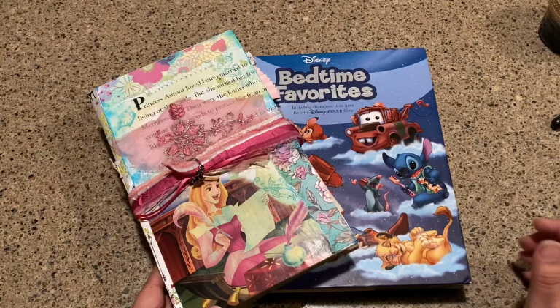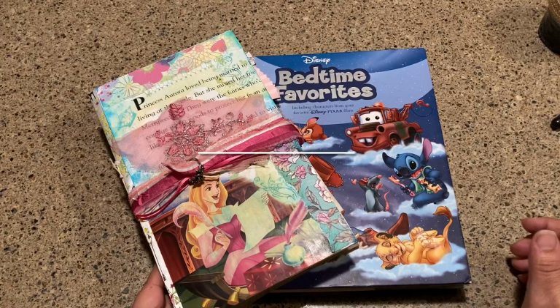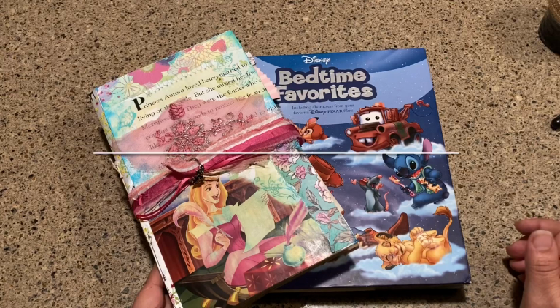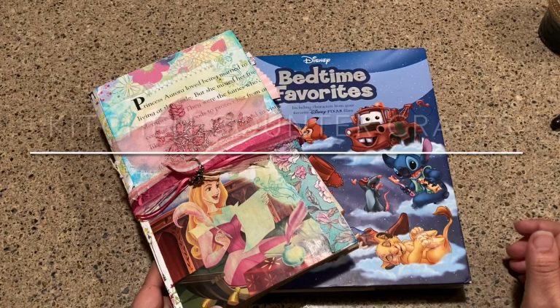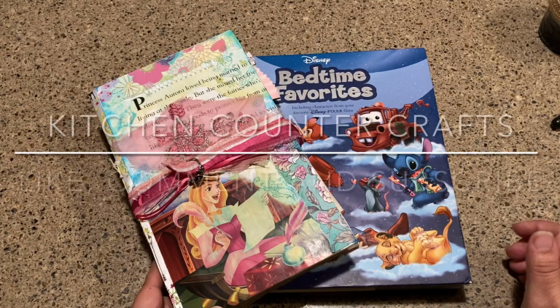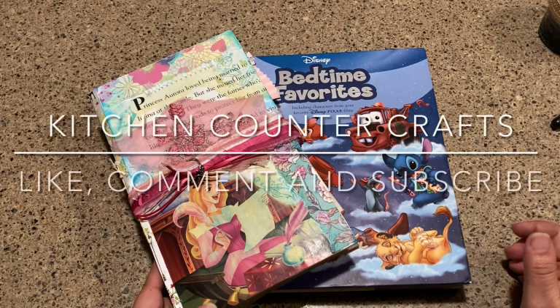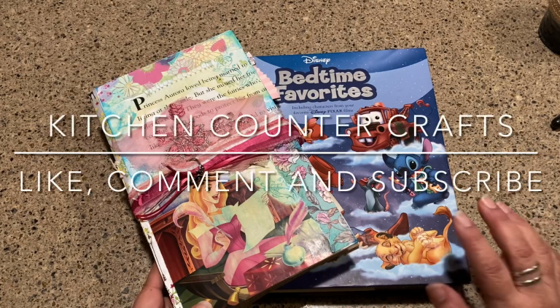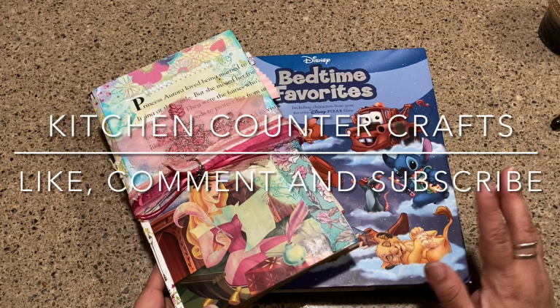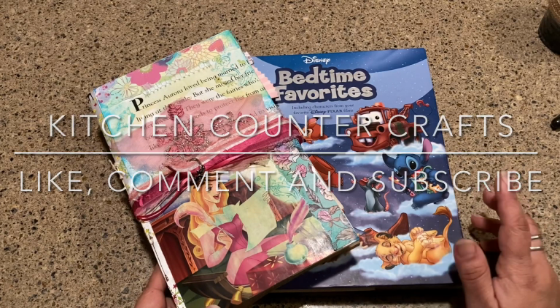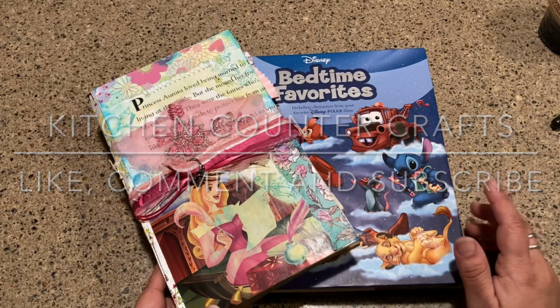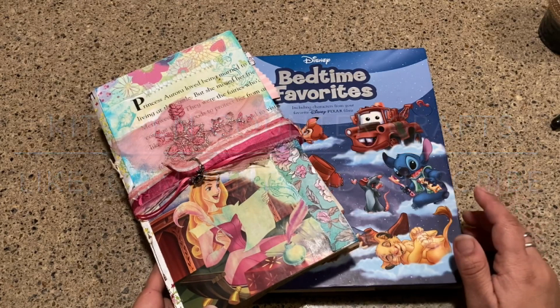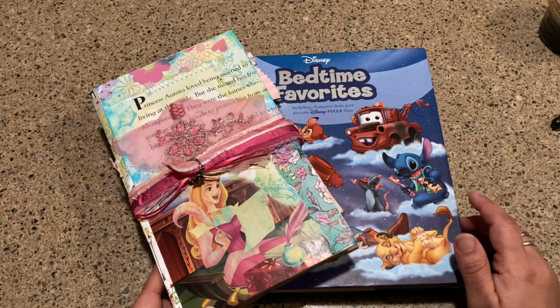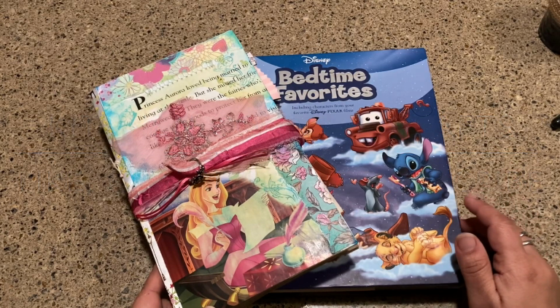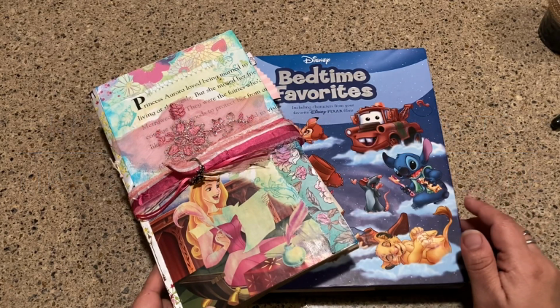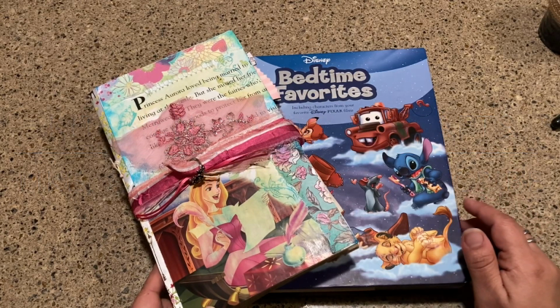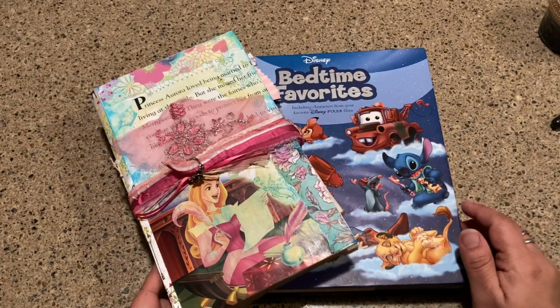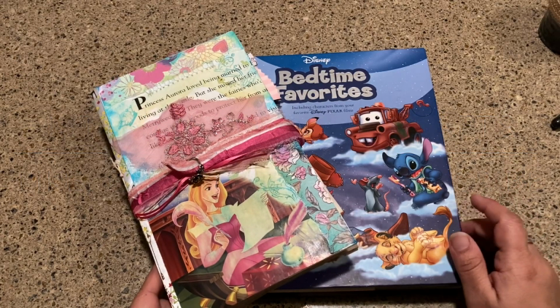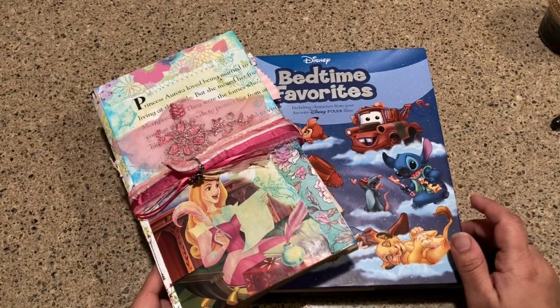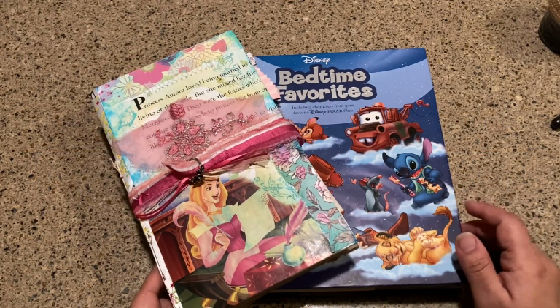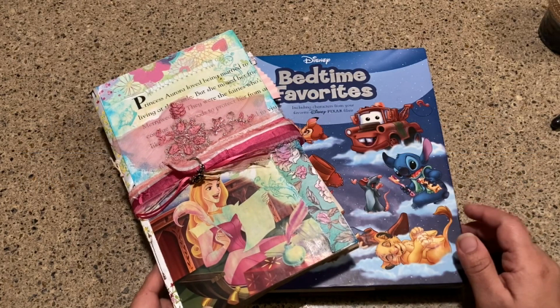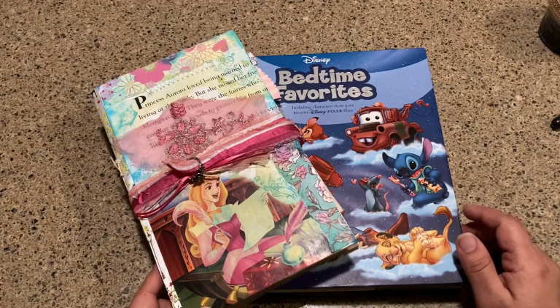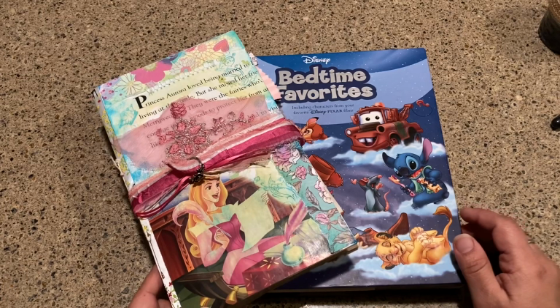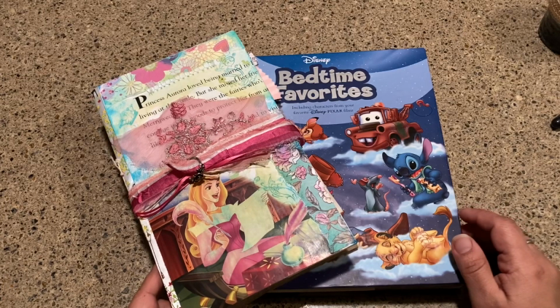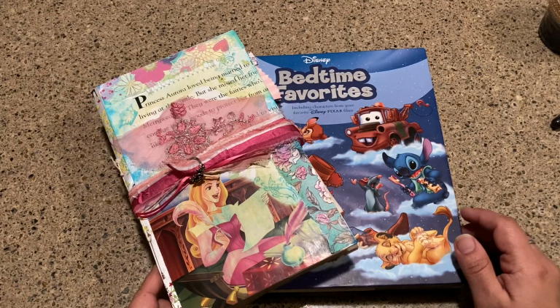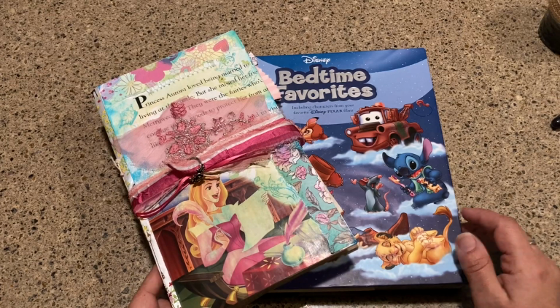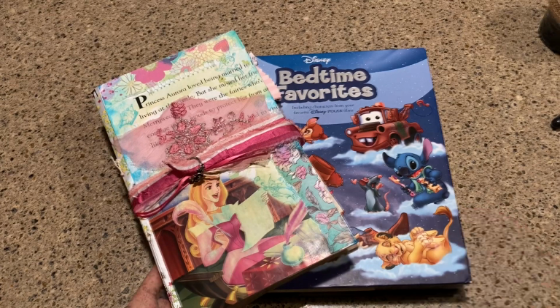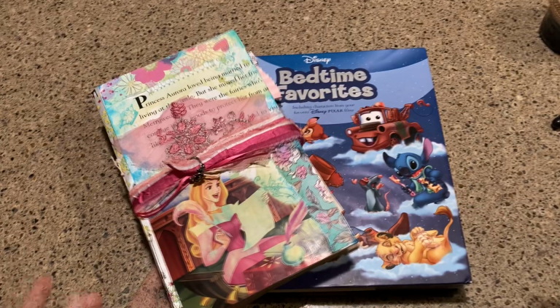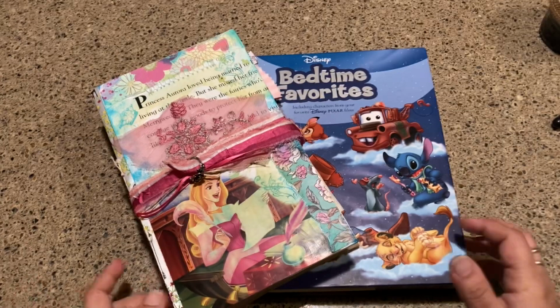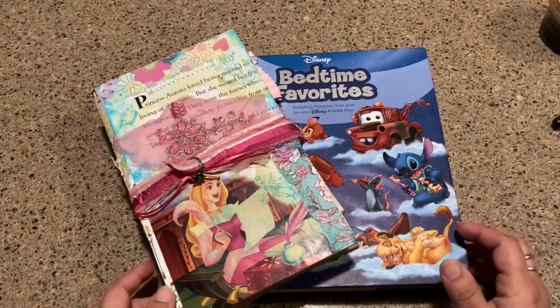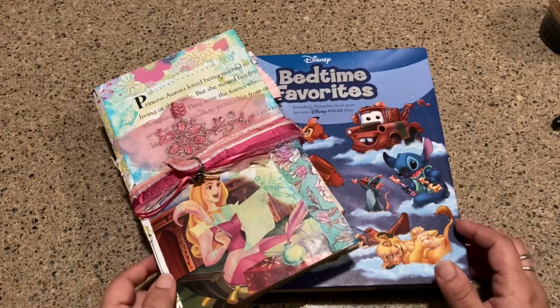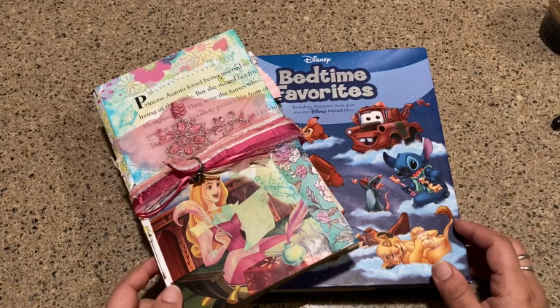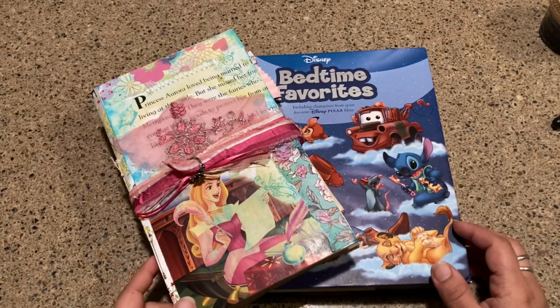Hi there and welcome to Kitchen Counter Crafts. If you like this video, please like, comment, share and subscribe. Now let's get on with the video.